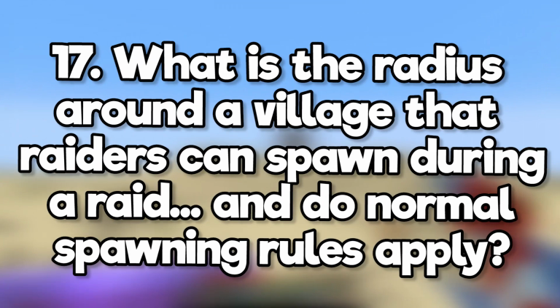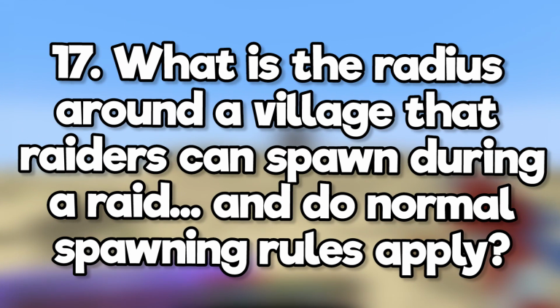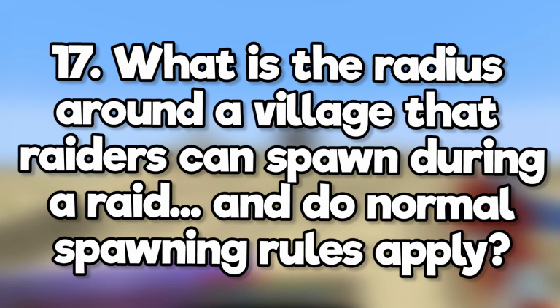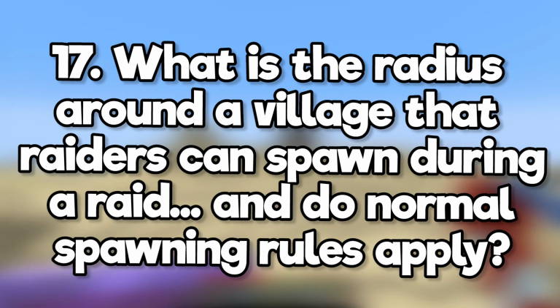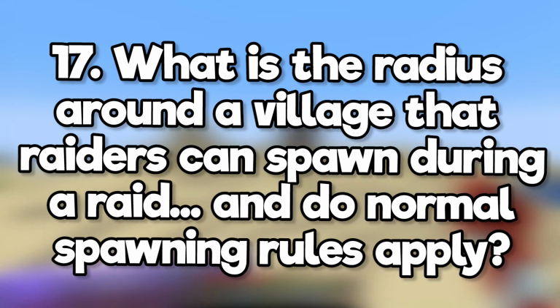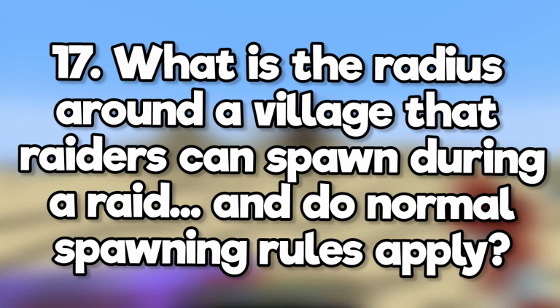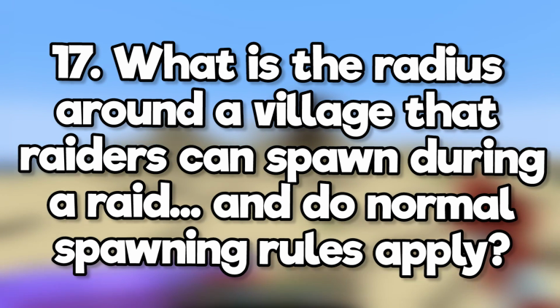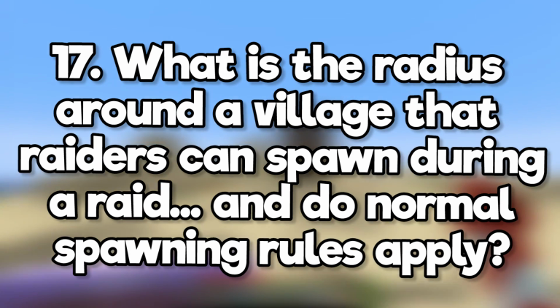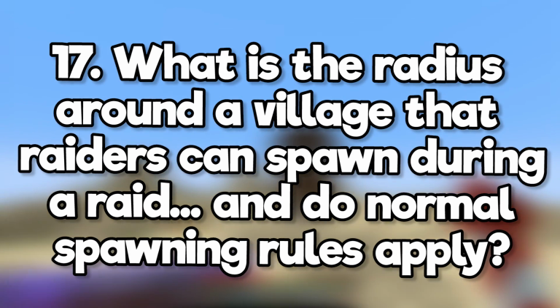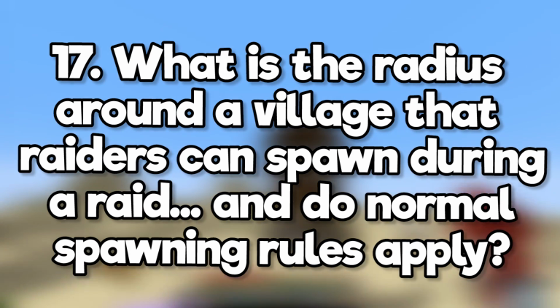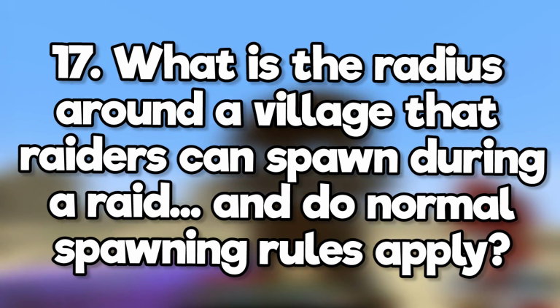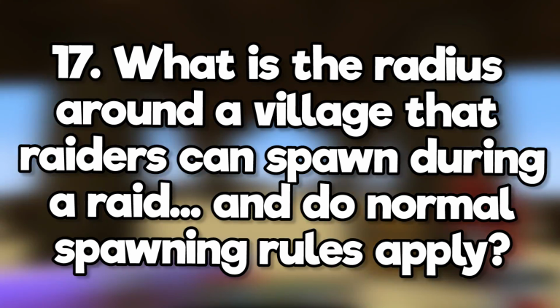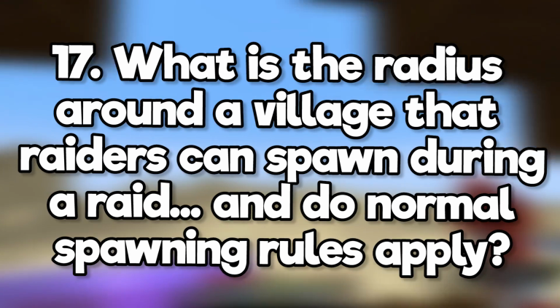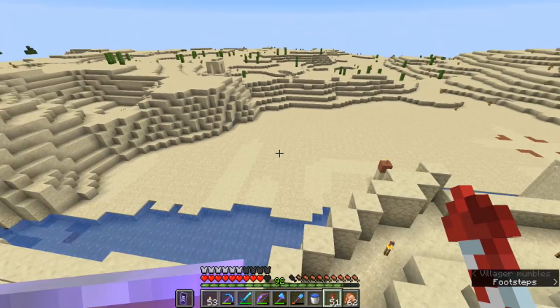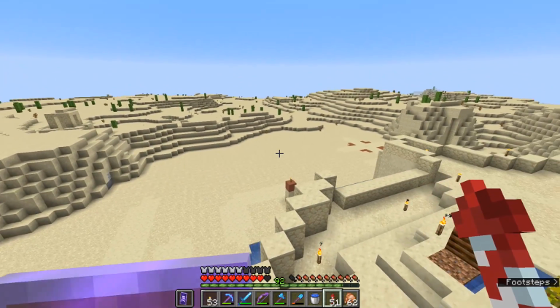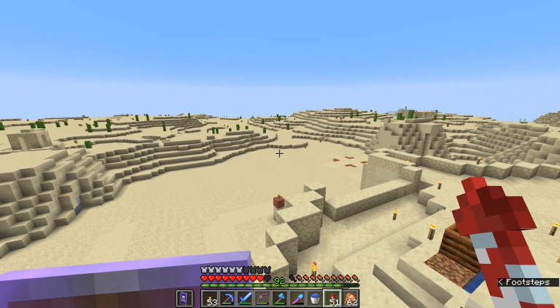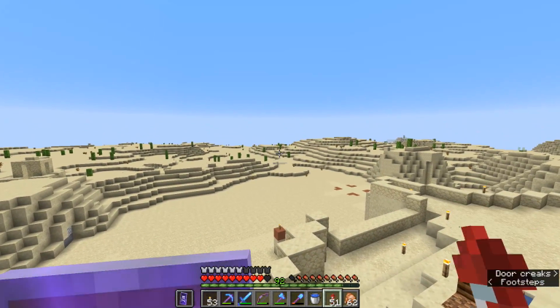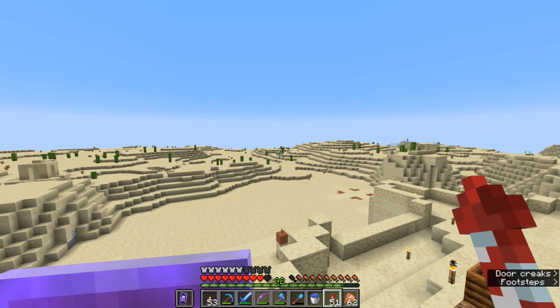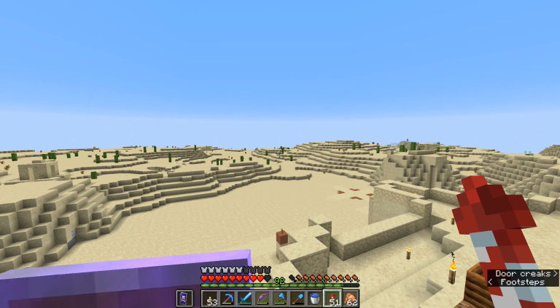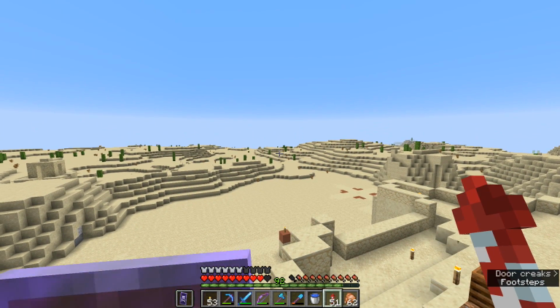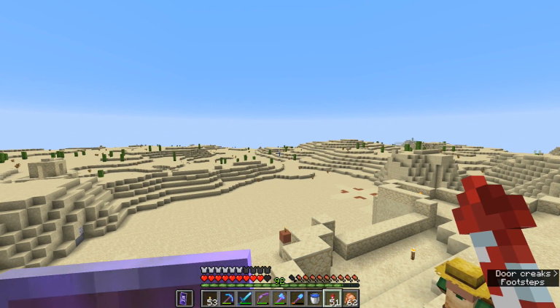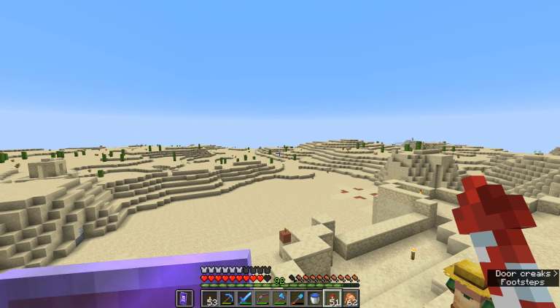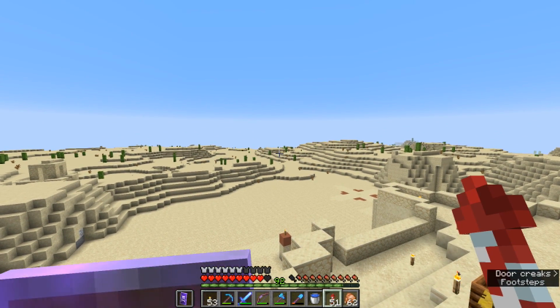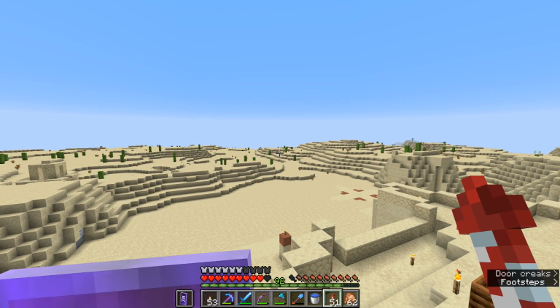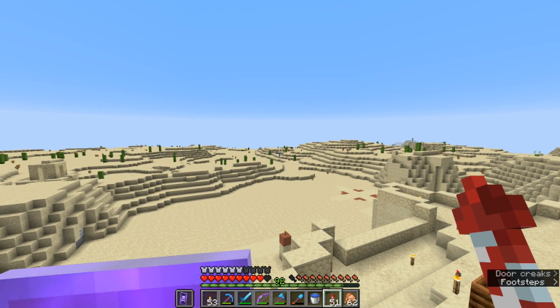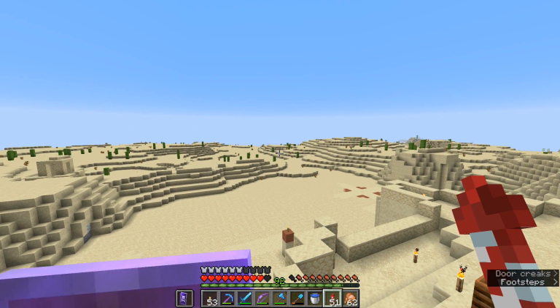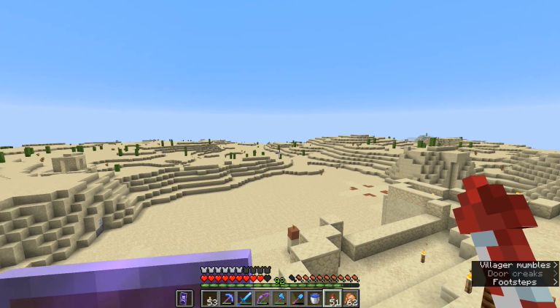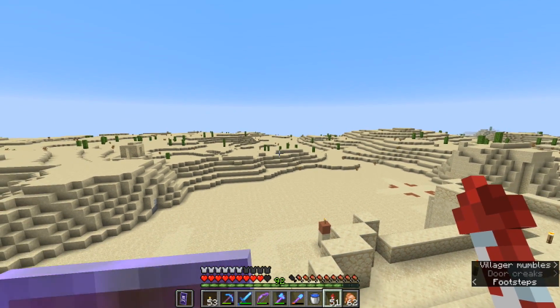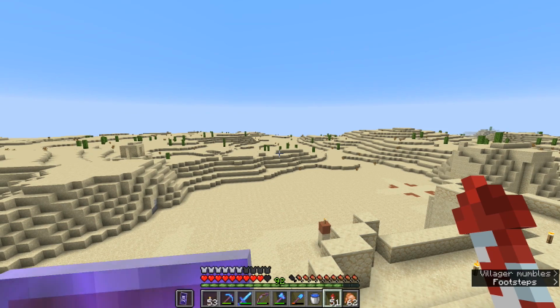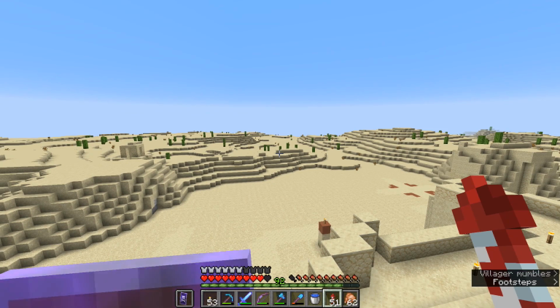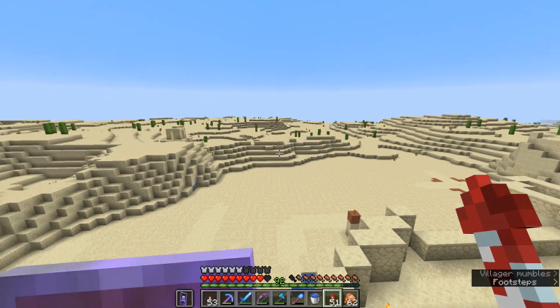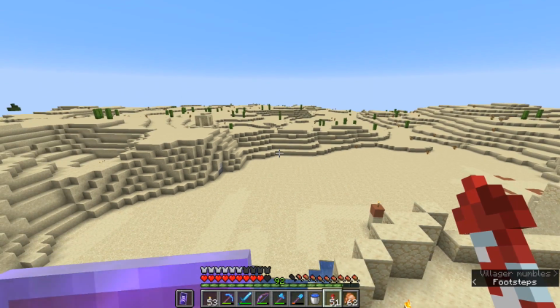What is the radius around a village that raiders can spawn during a raid, and do the normal spawning rules apply? It can be anywhere from 0 to 1024 blocks away depending on your render distance. Raid mobs will spawn in any light level — otherwise you could exploit that too easily.